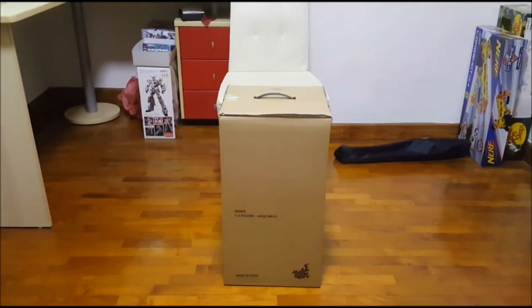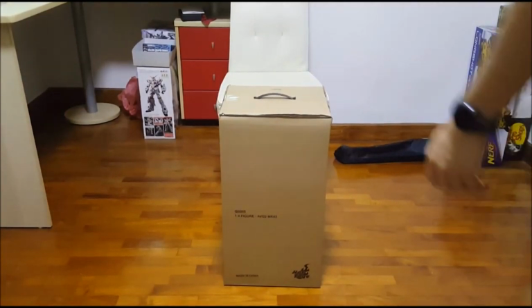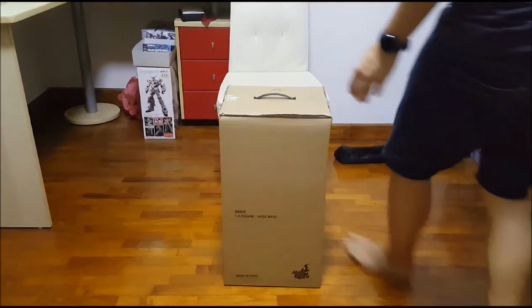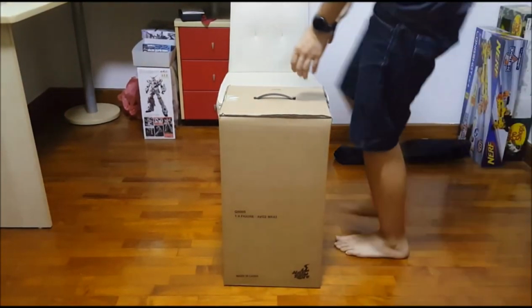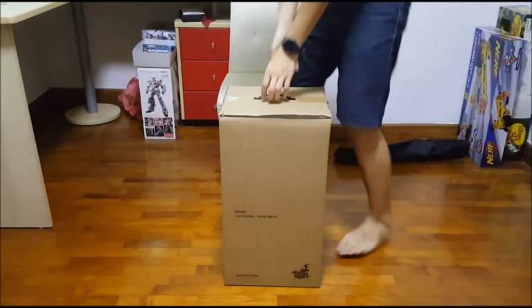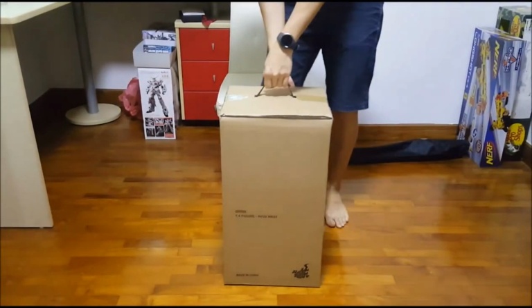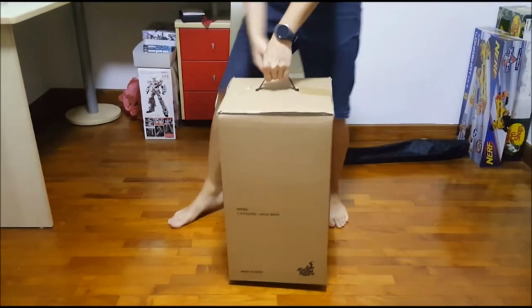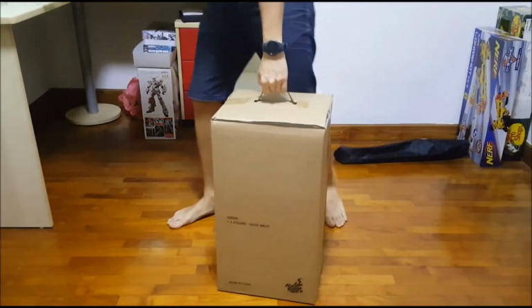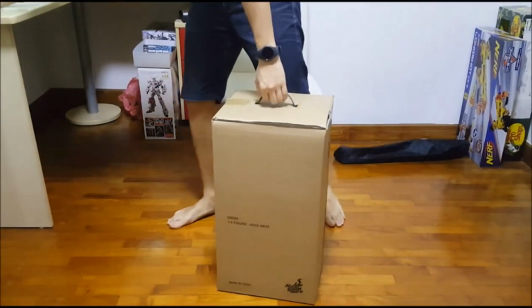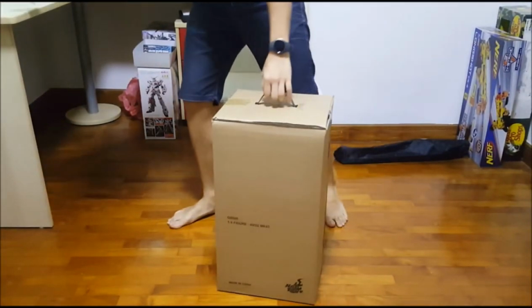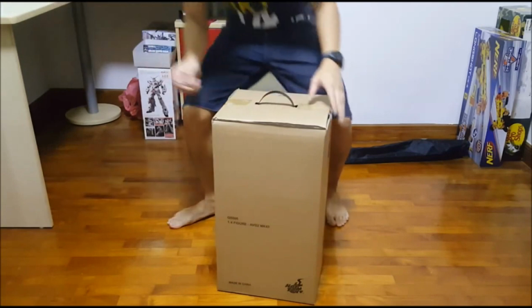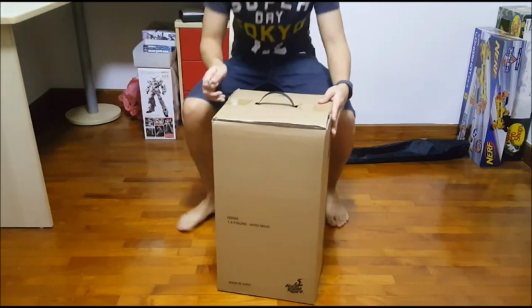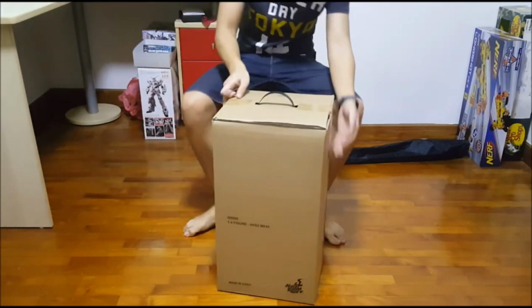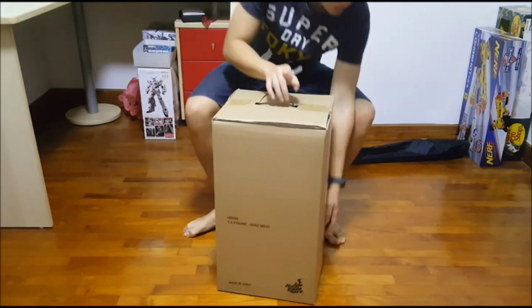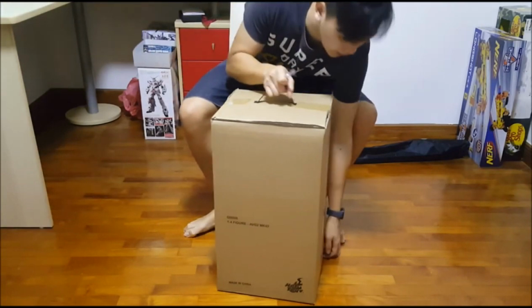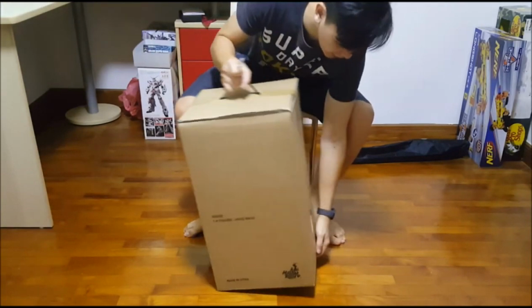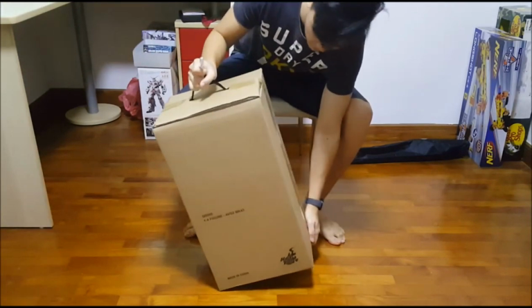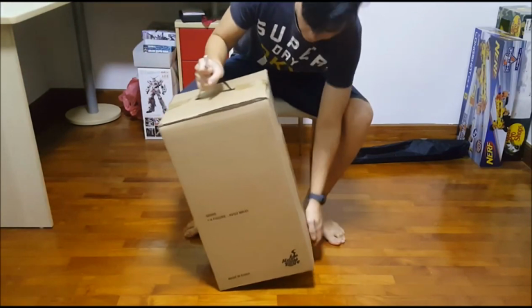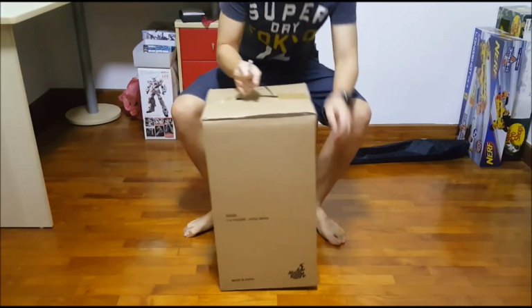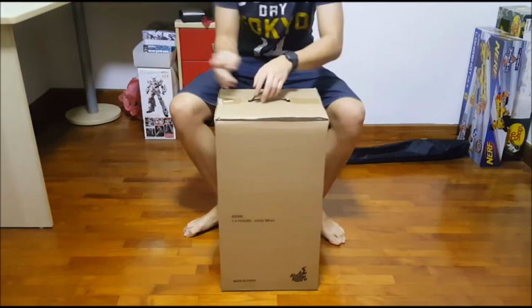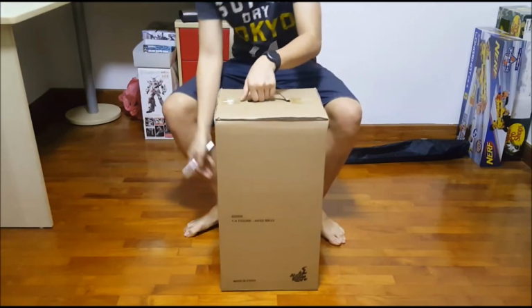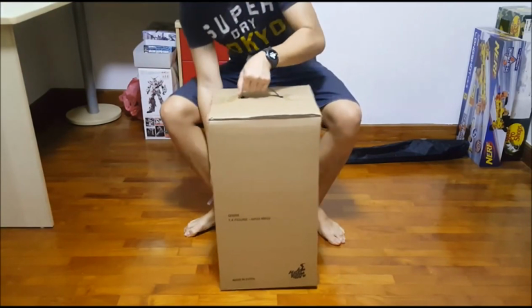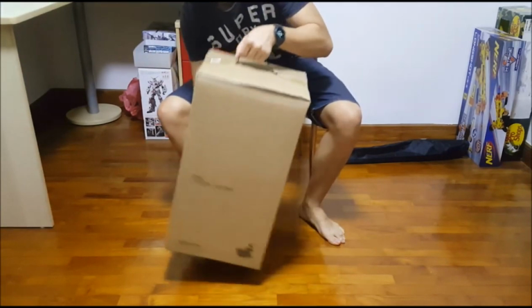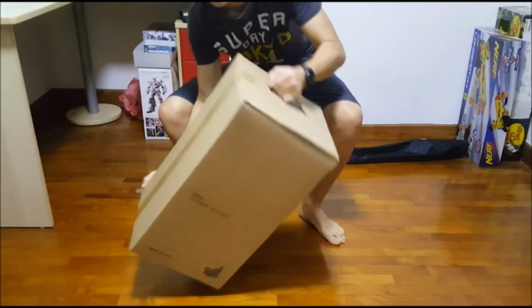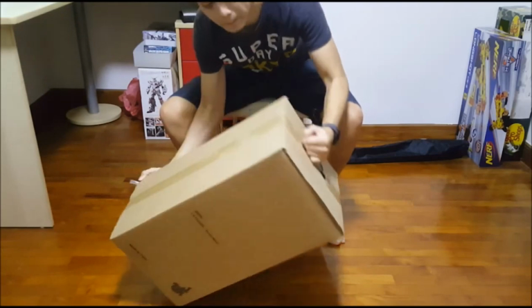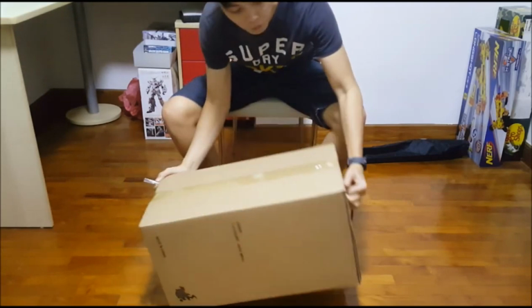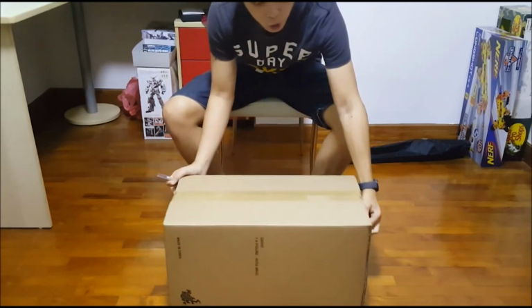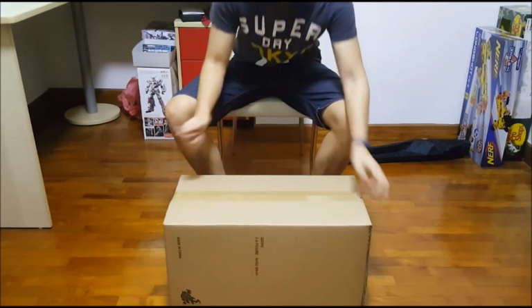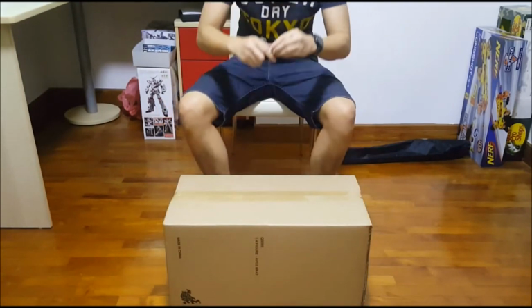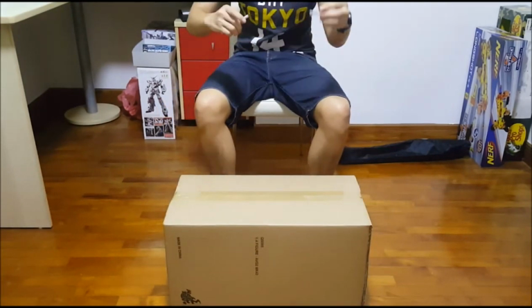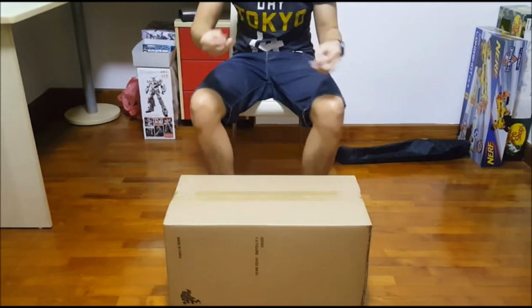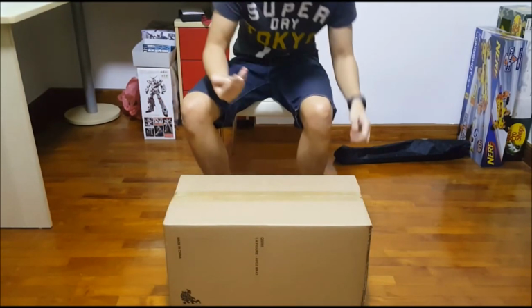This video is of course about this piece and not my face. I have to admit I've already opened this up at the shop just now to check the quality and stuff.